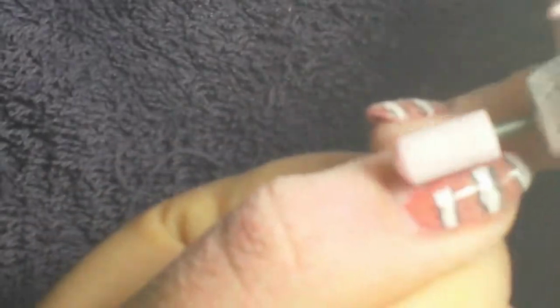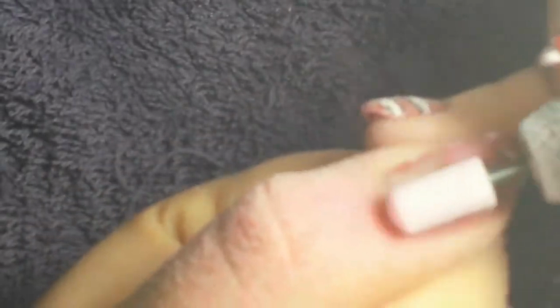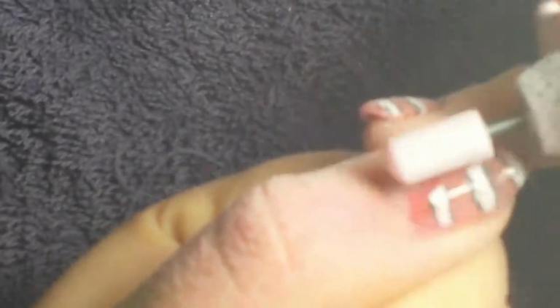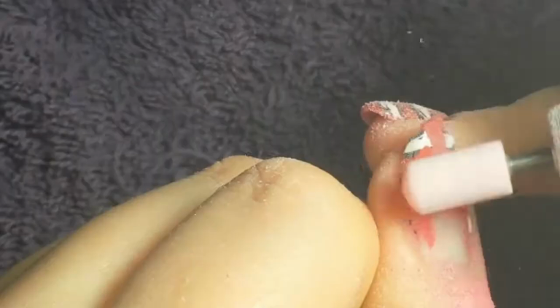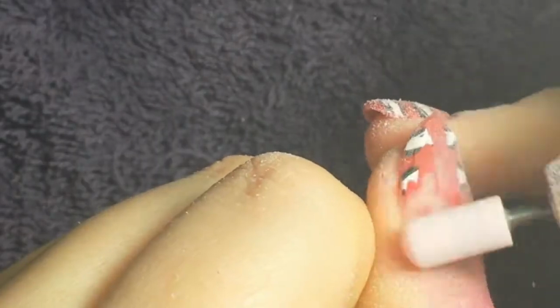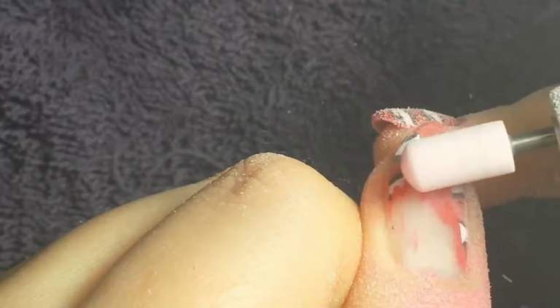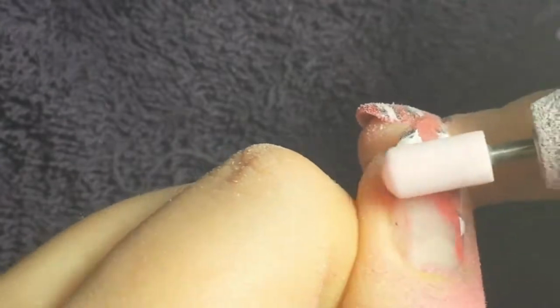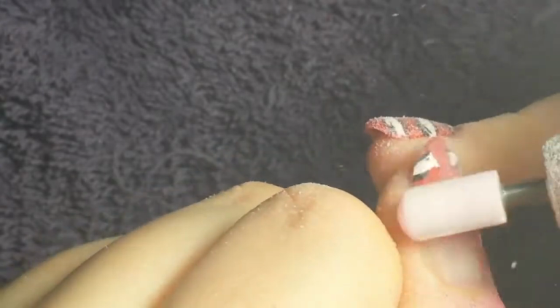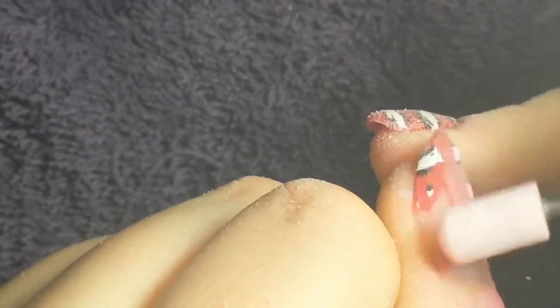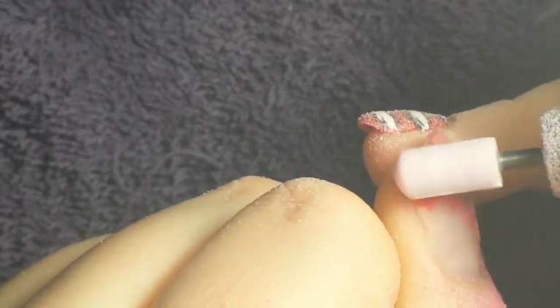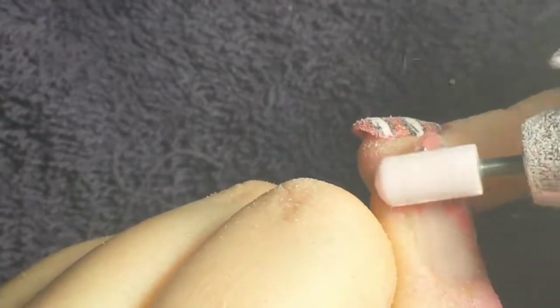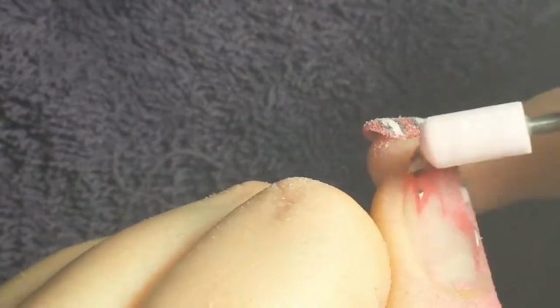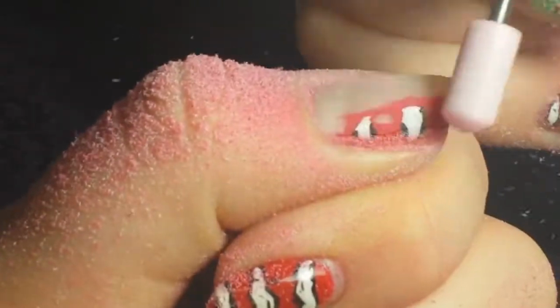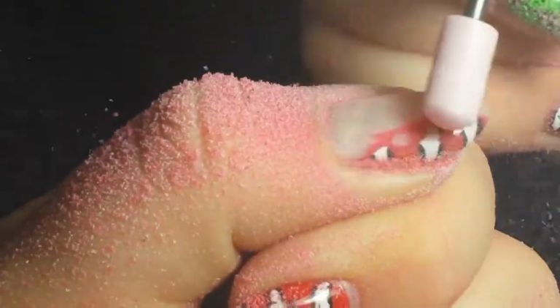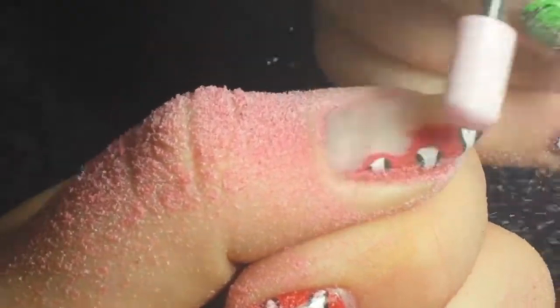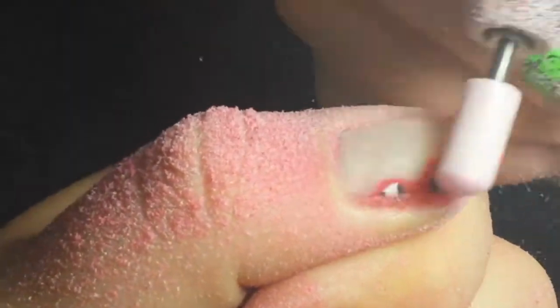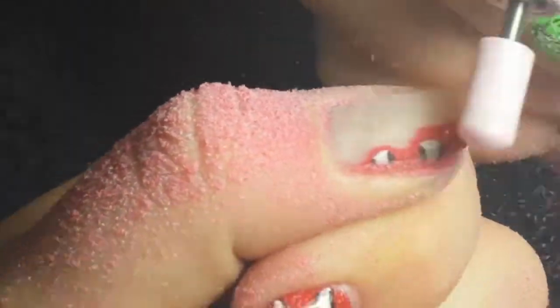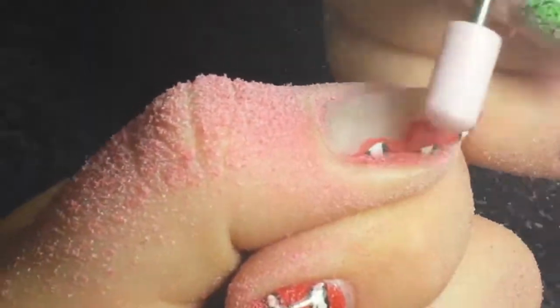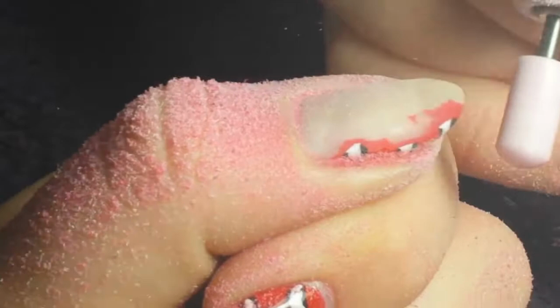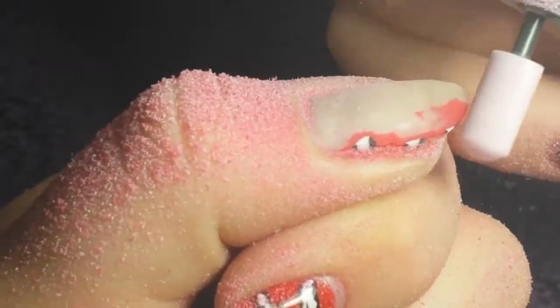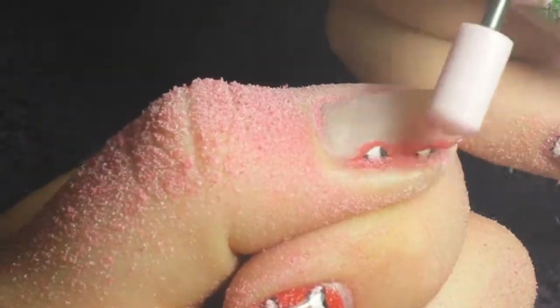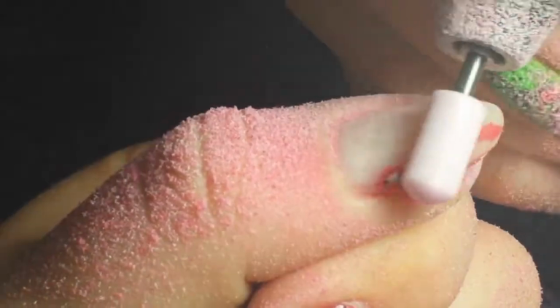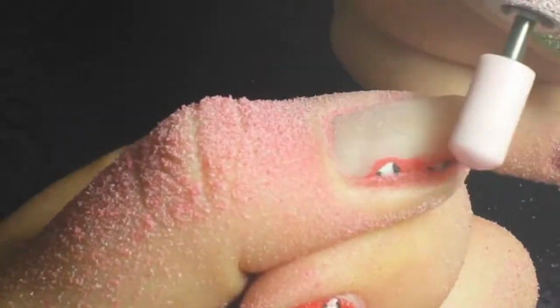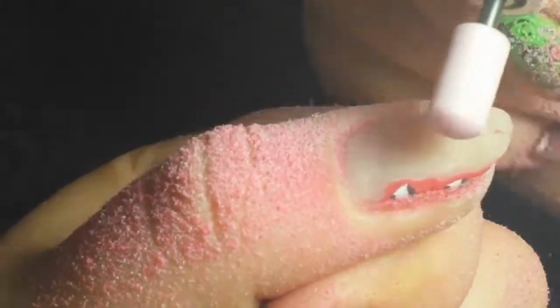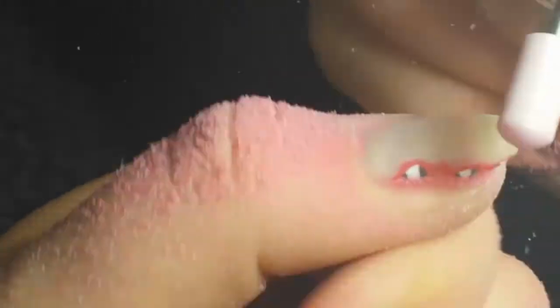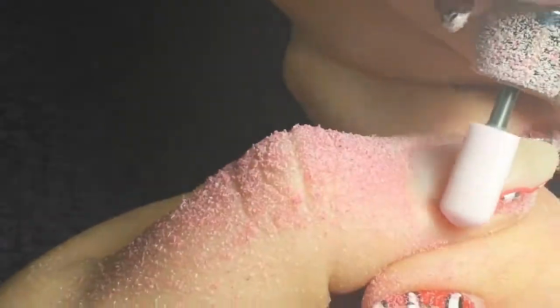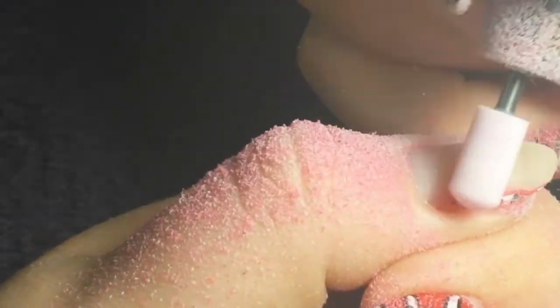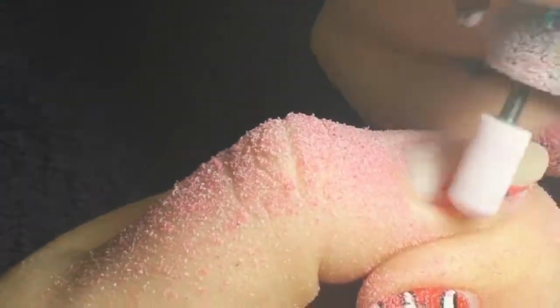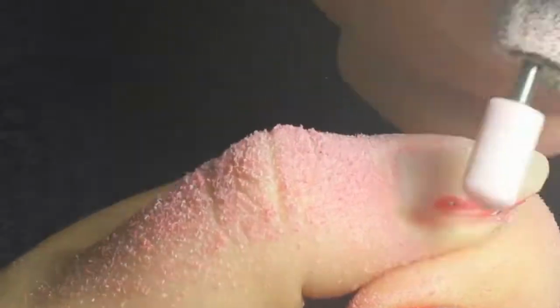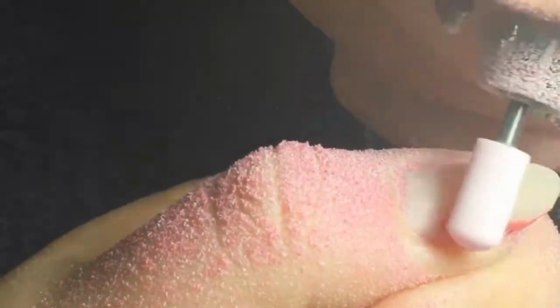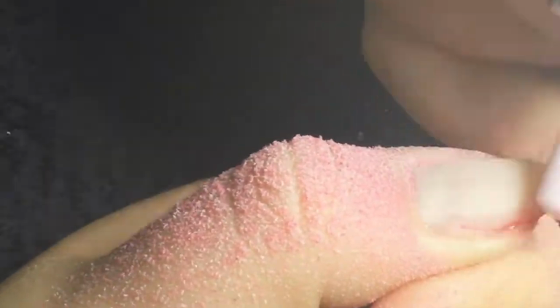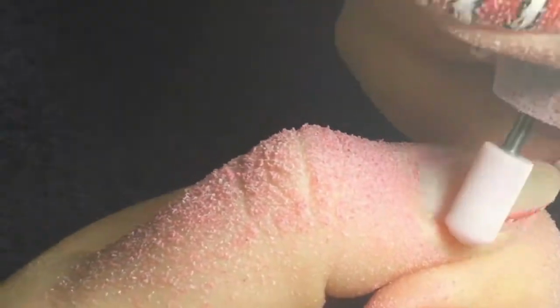I do have gel polish on natural nails, but I have a thick layer of base — I use Jealousy base coat — so I'm not touching the natural nail. And that's important: you've got to make sure you've got a thick enough base coat that you're not going to hit the natural nail.